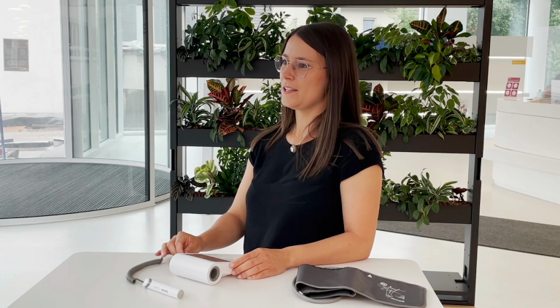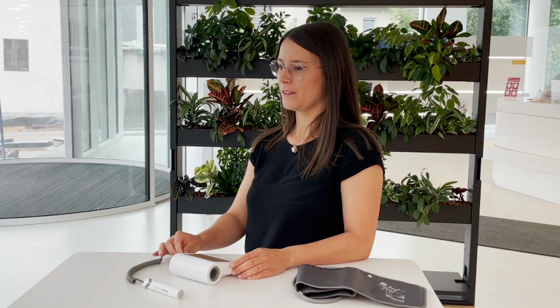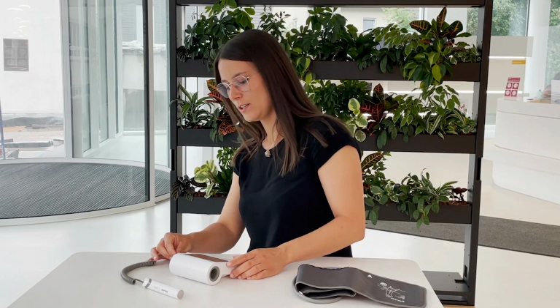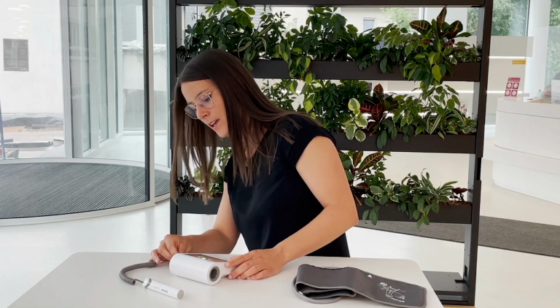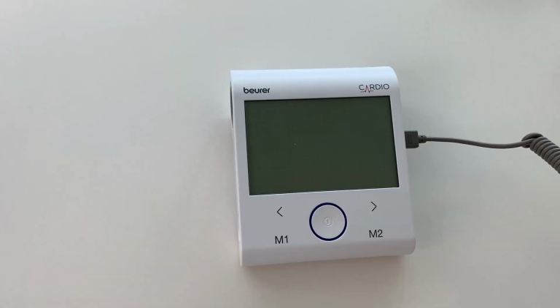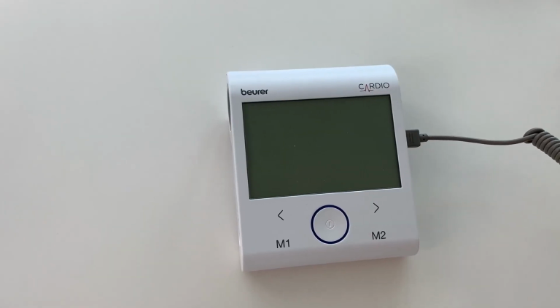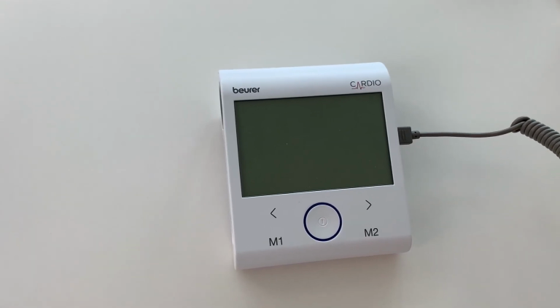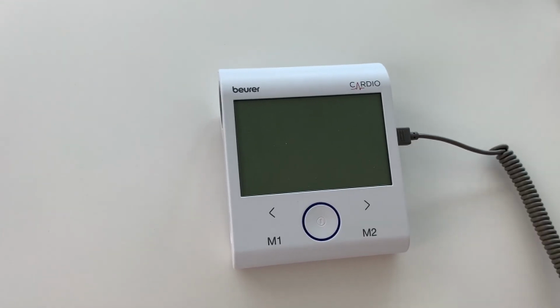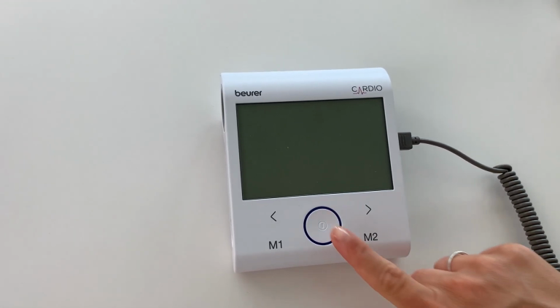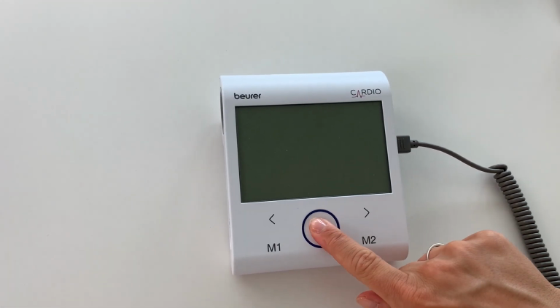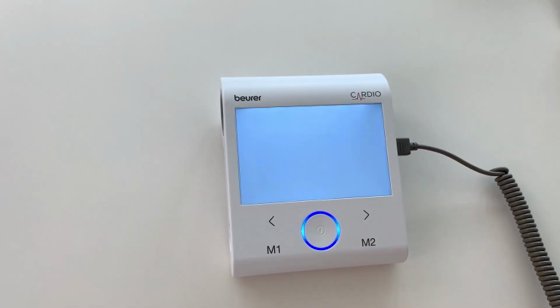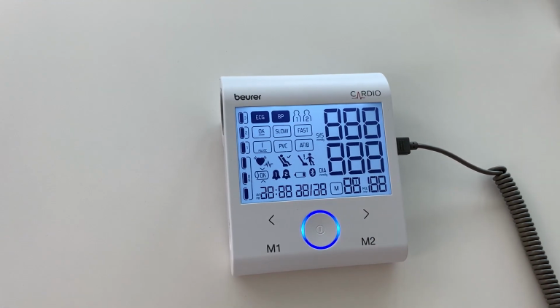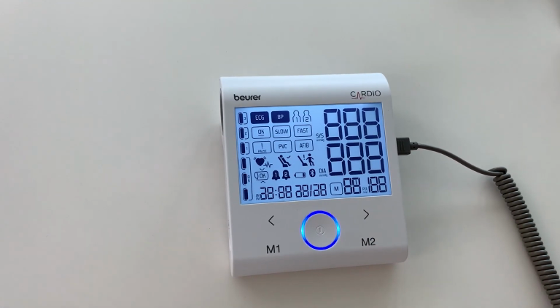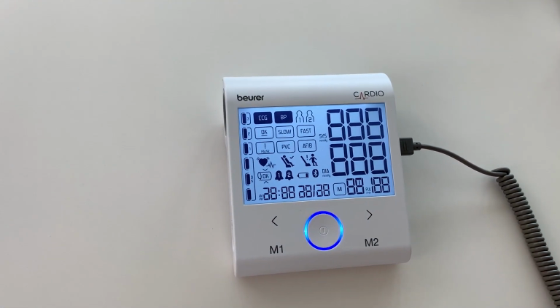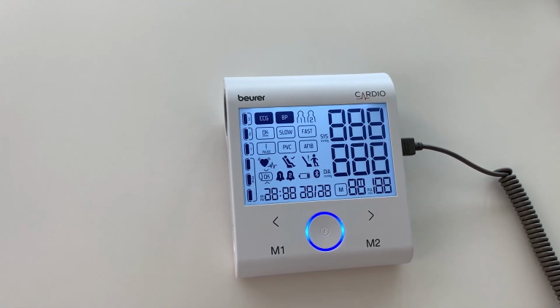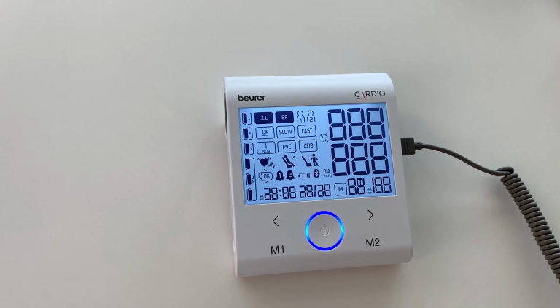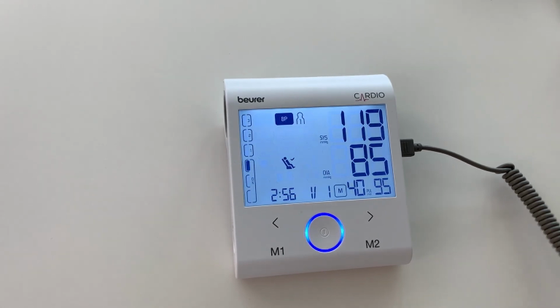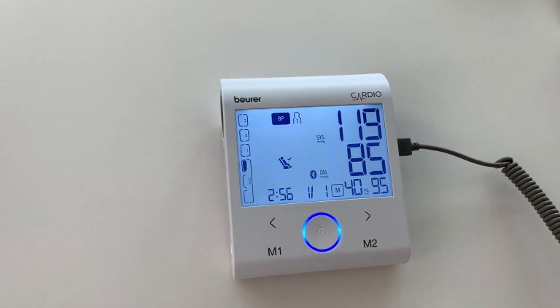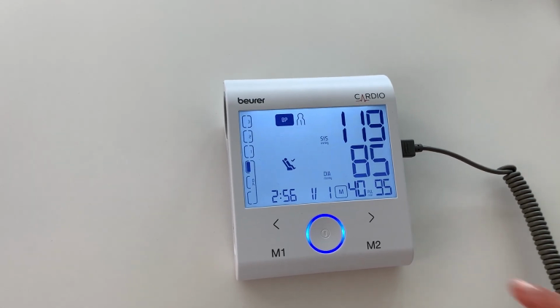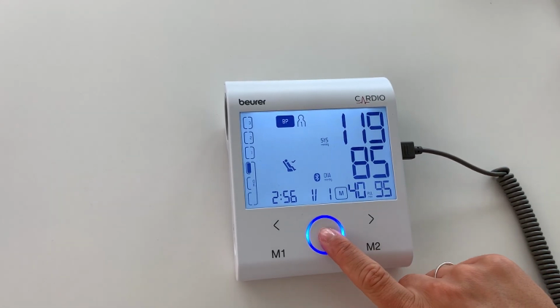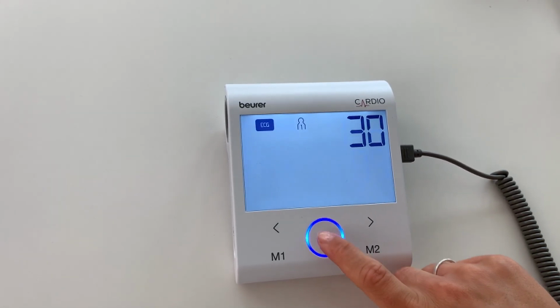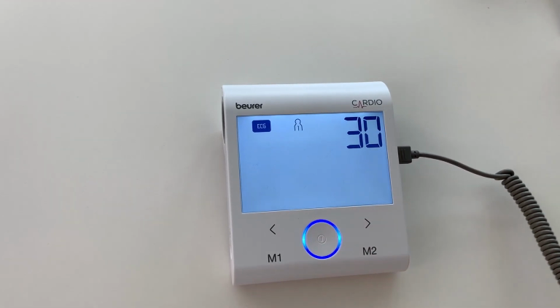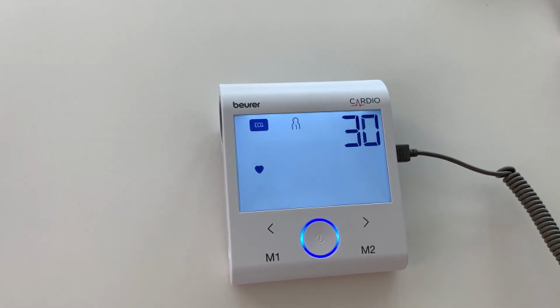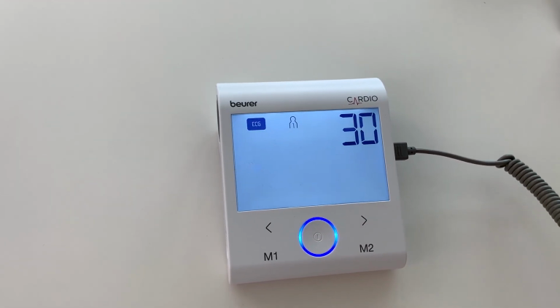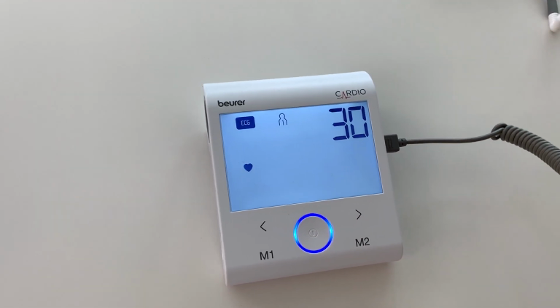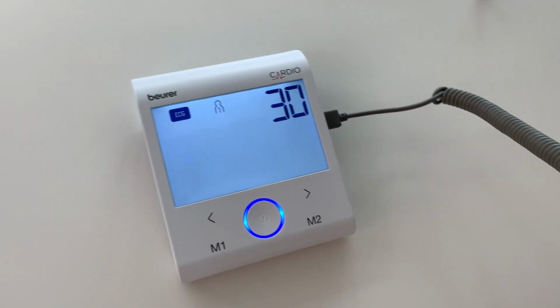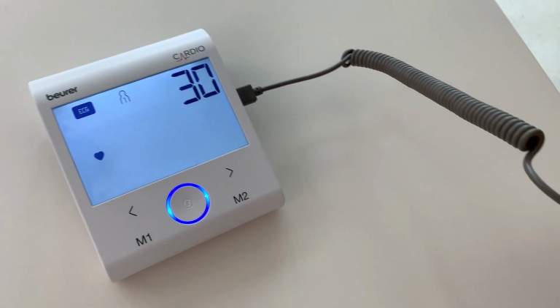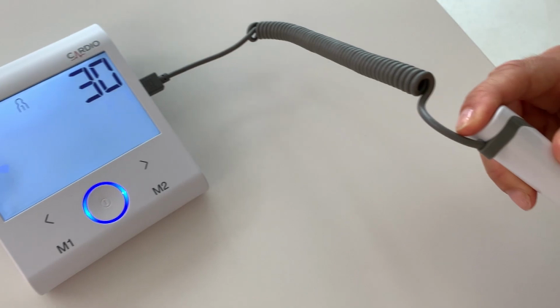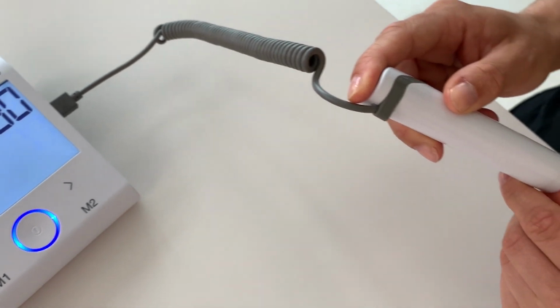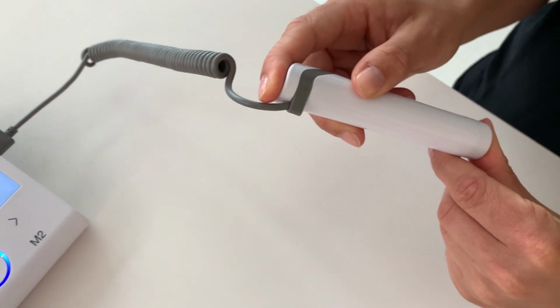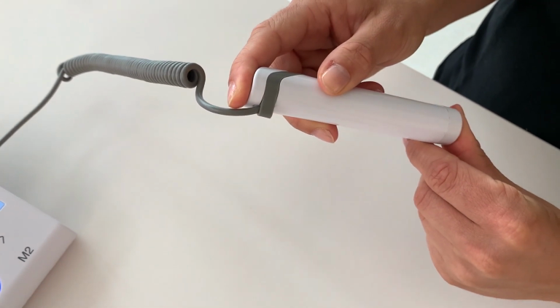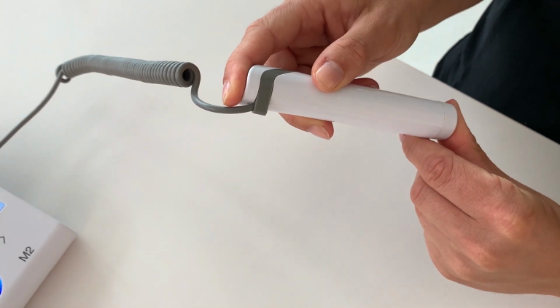Insert the ECG stick into the connection of the main unit. Press the start/stop button and select the desired user memory. Press the start/stop button again to switch to the ECG mode. The measurement starts automatically after approximately 10 seconds.